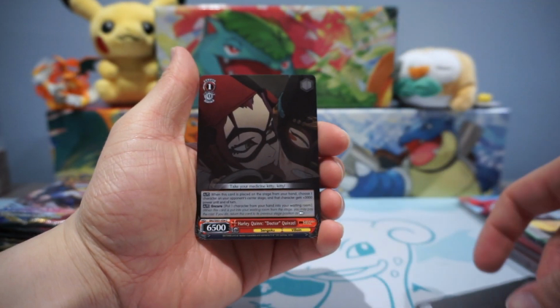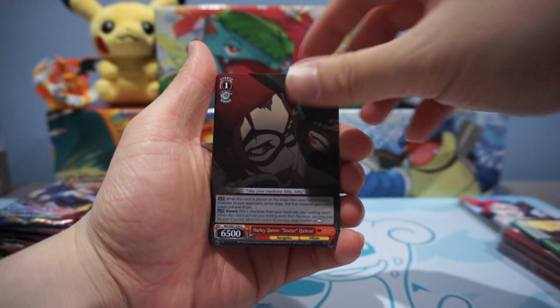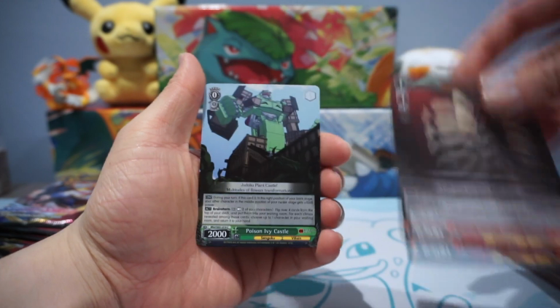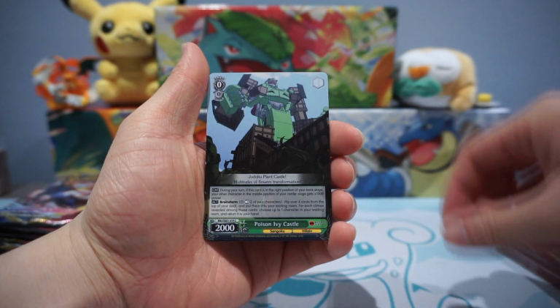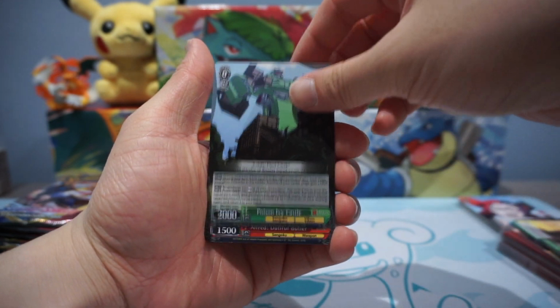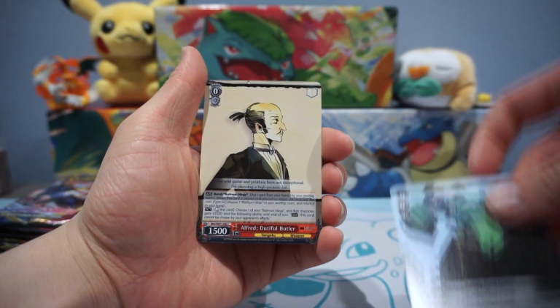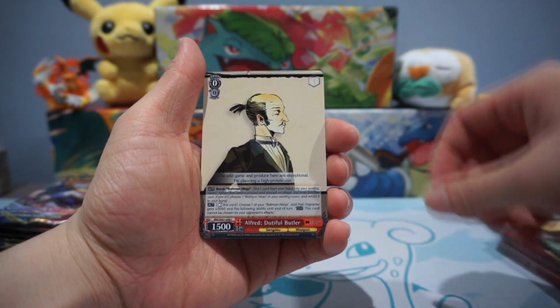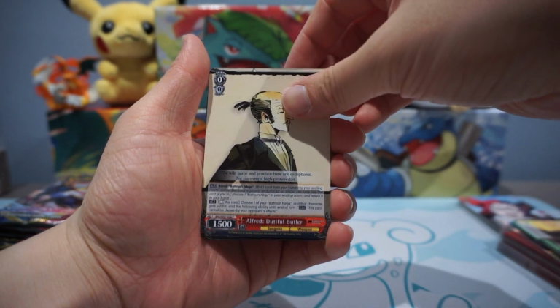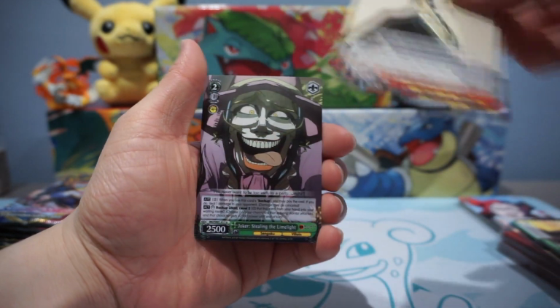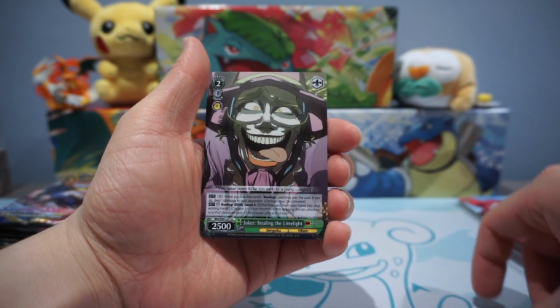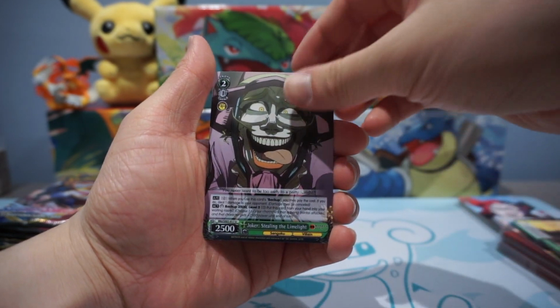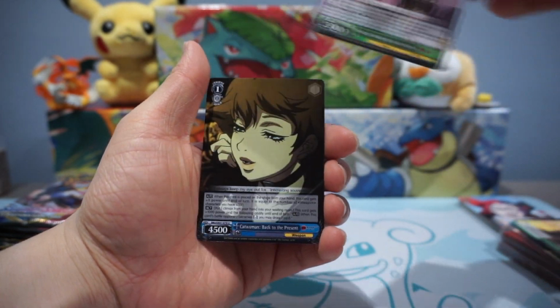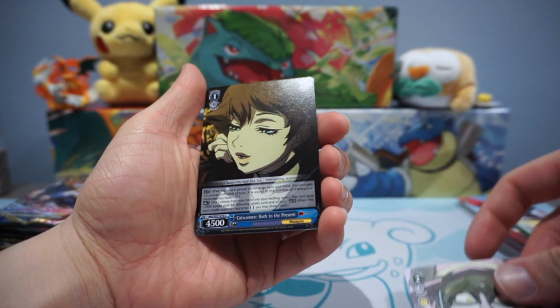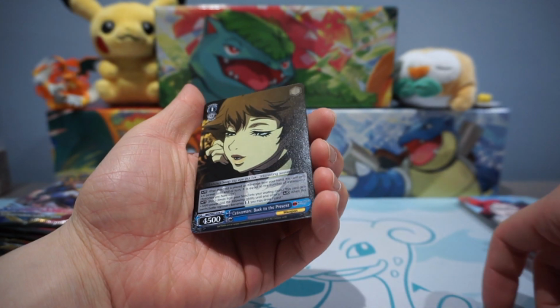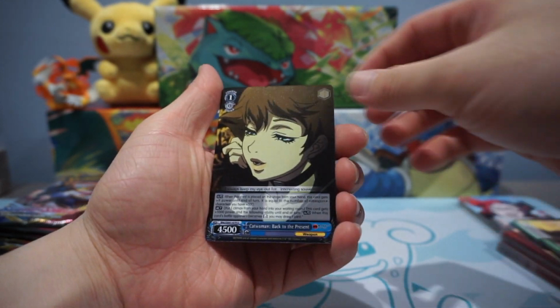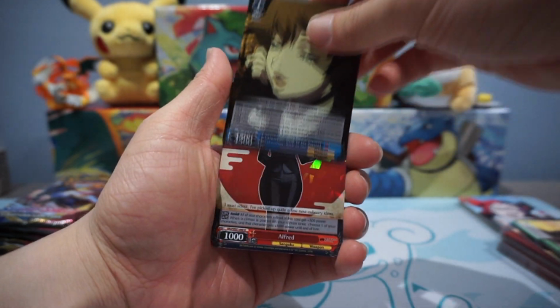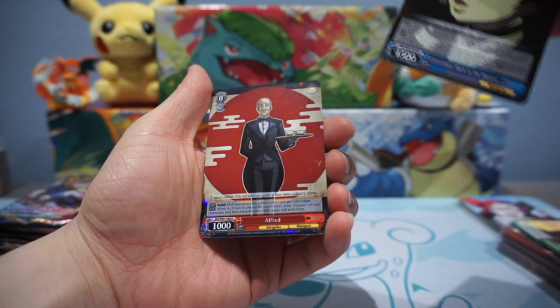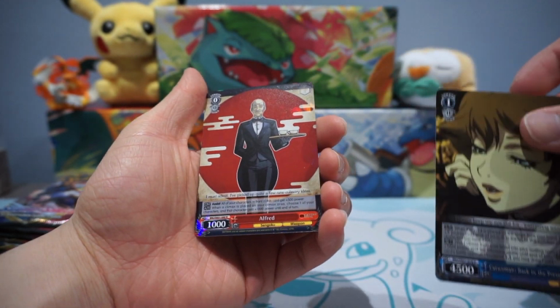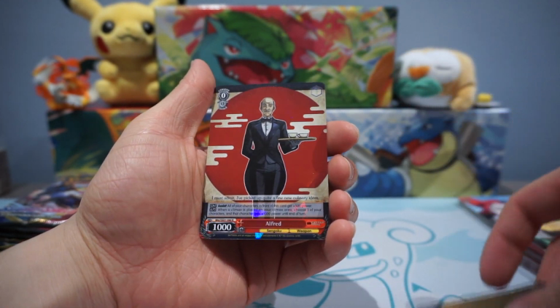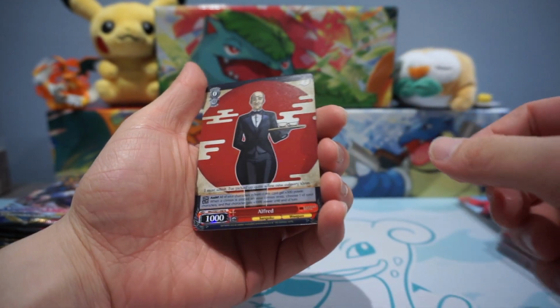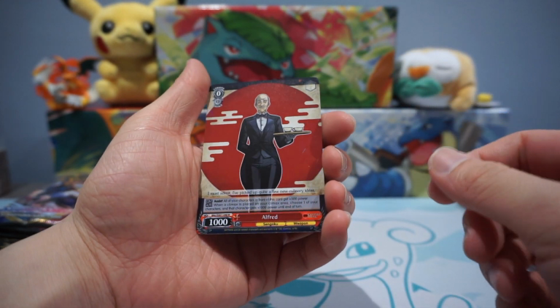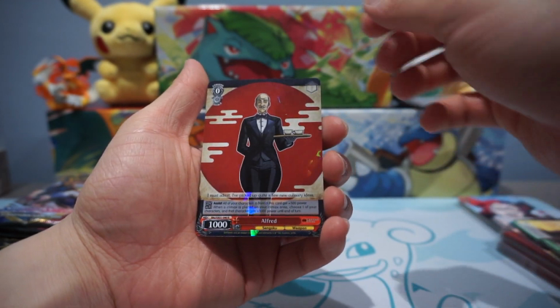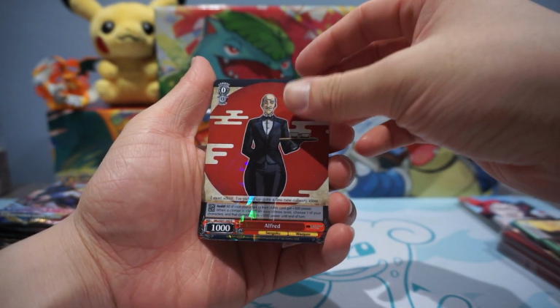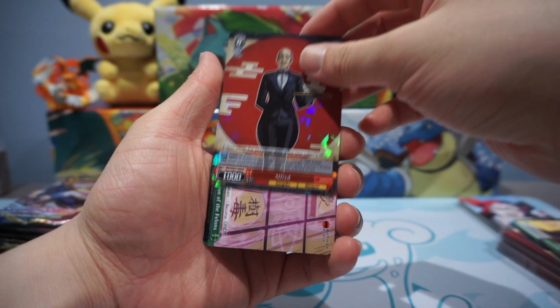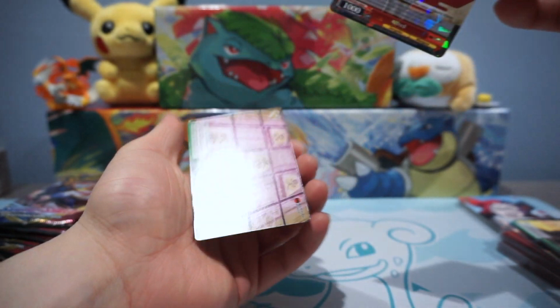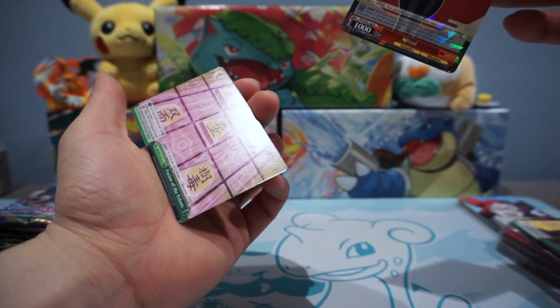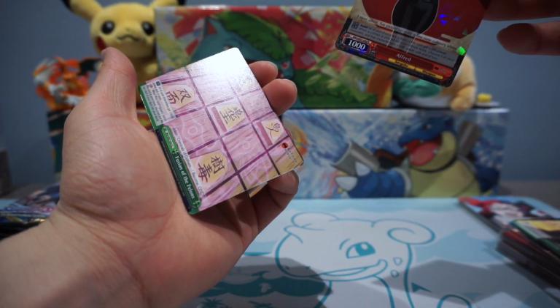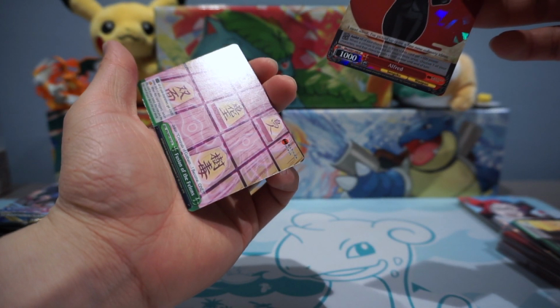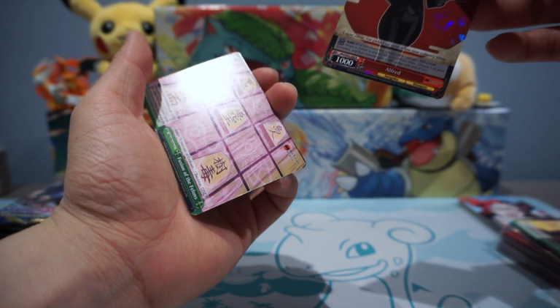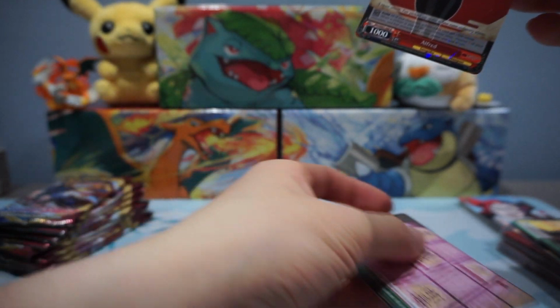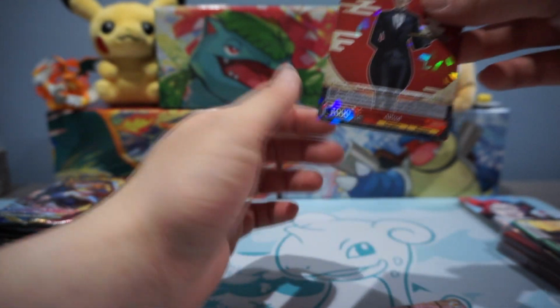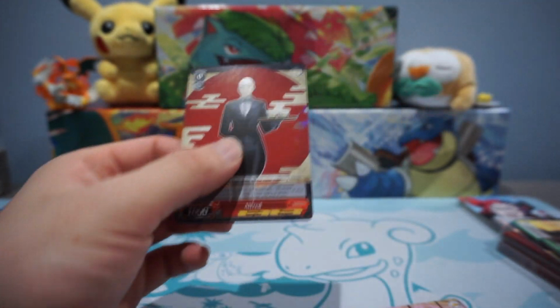Batman. Harley Quinn. Poison Ivy Castle. Alfred — another Joker. Catwoman. Alfred has a card?! Foil Alfred! And Fusion of the Felons.